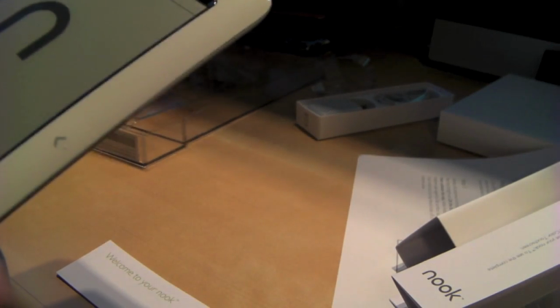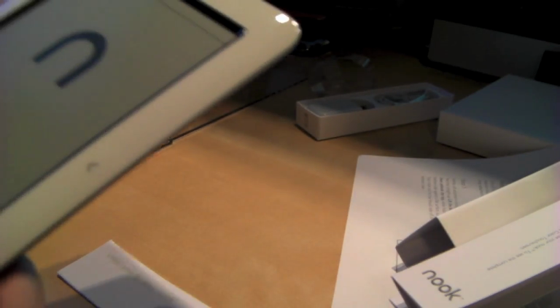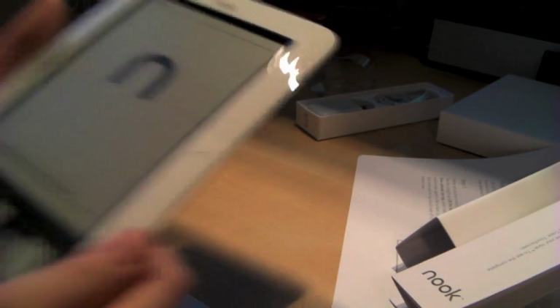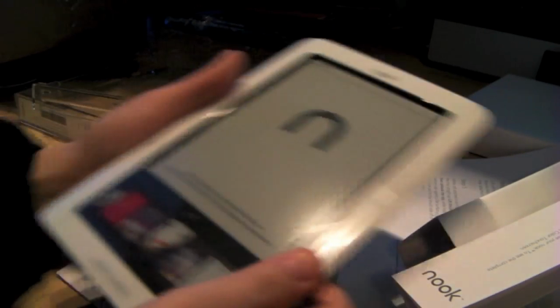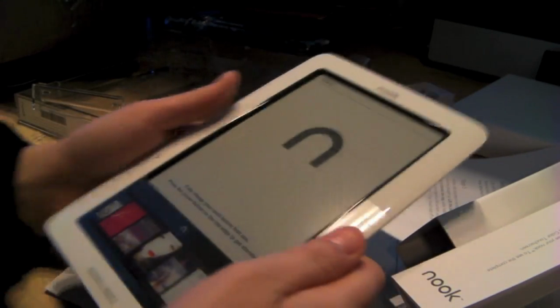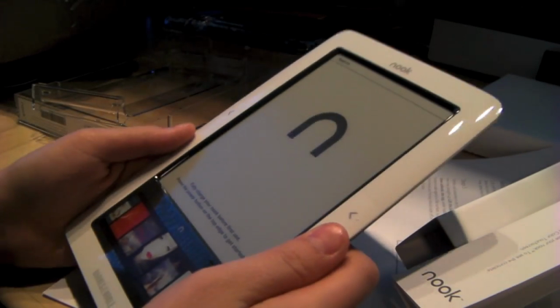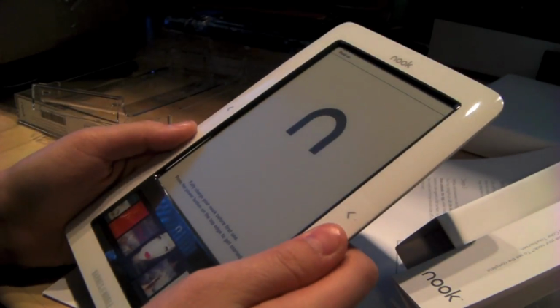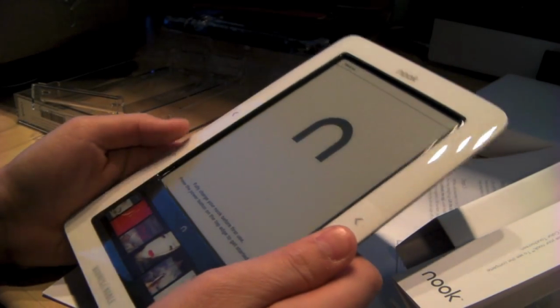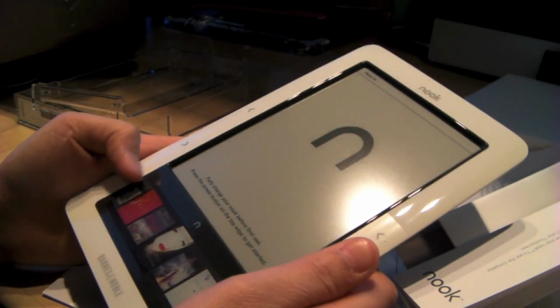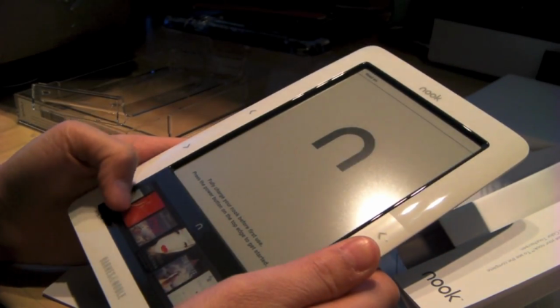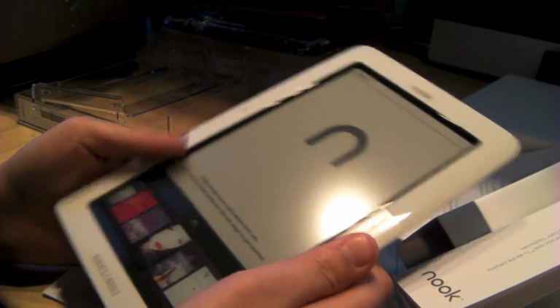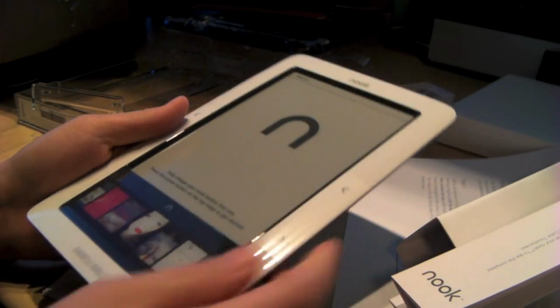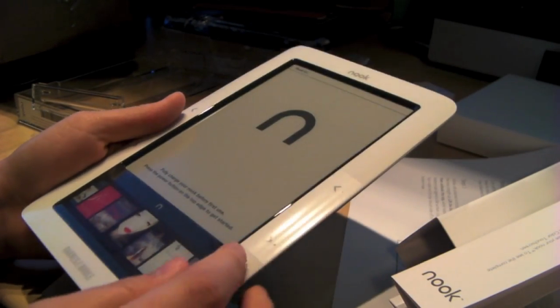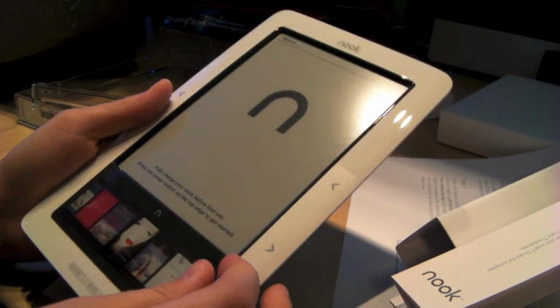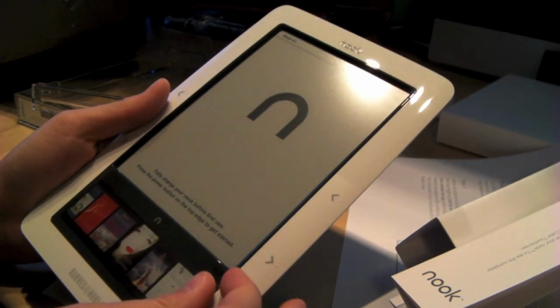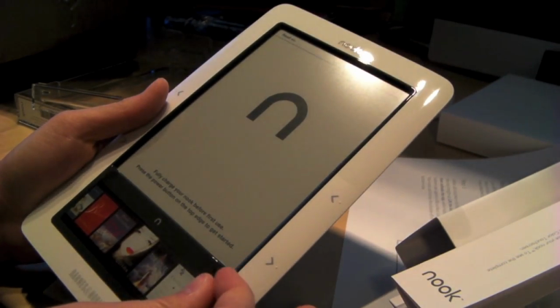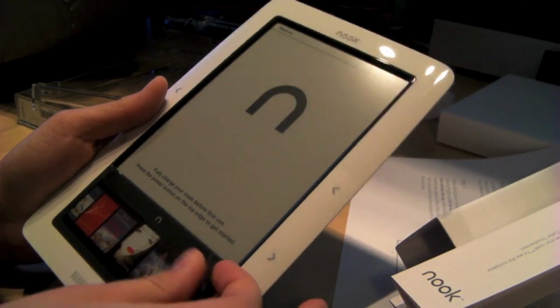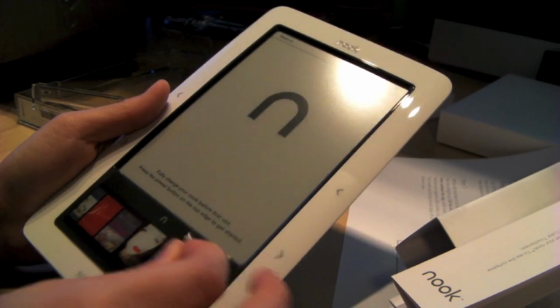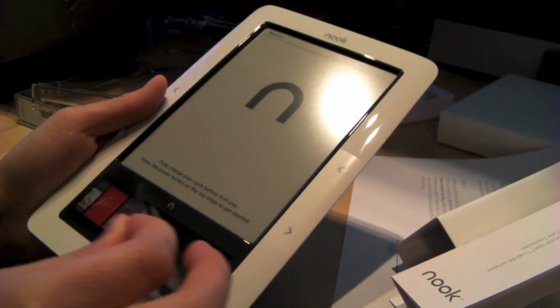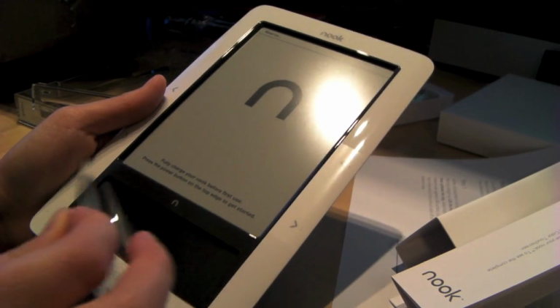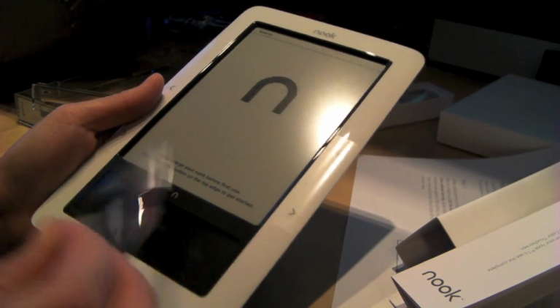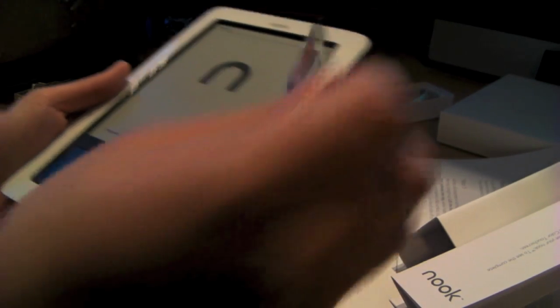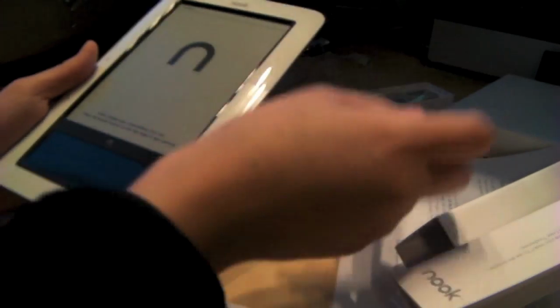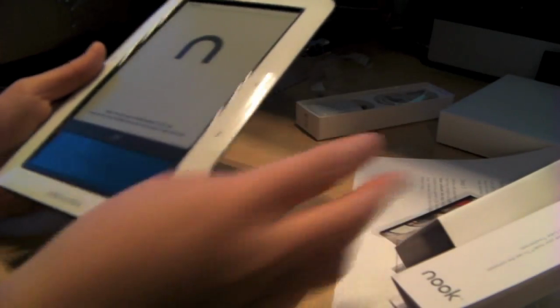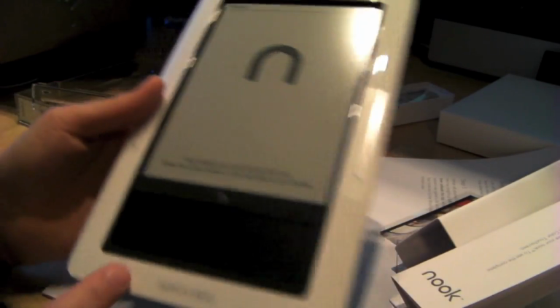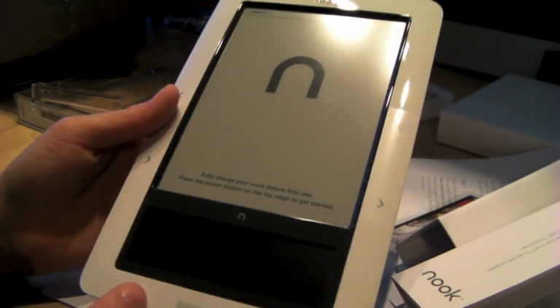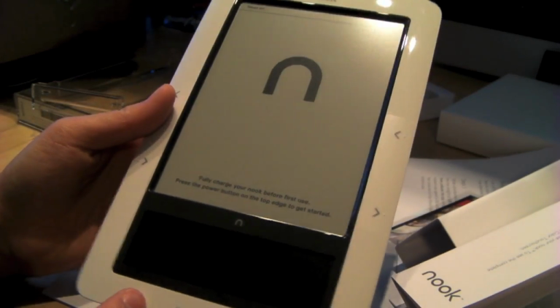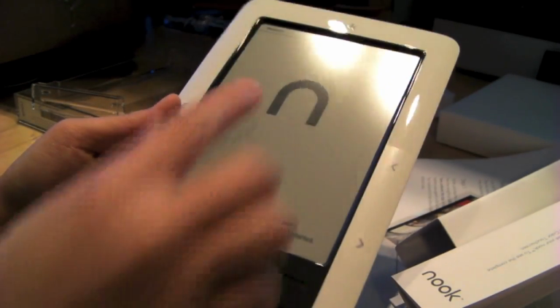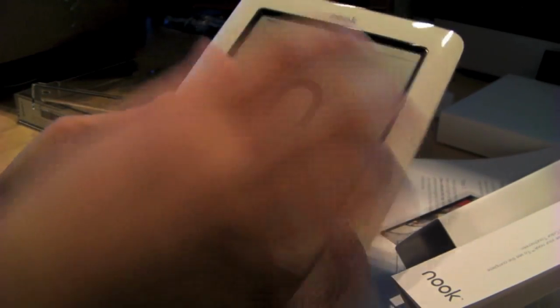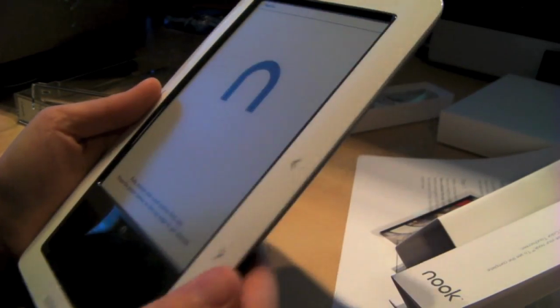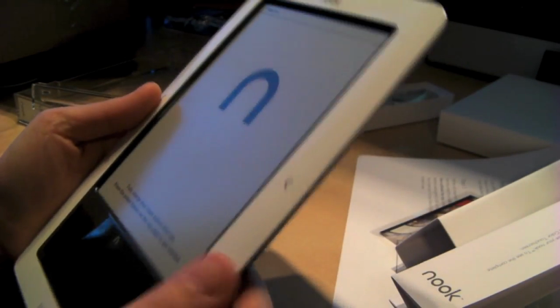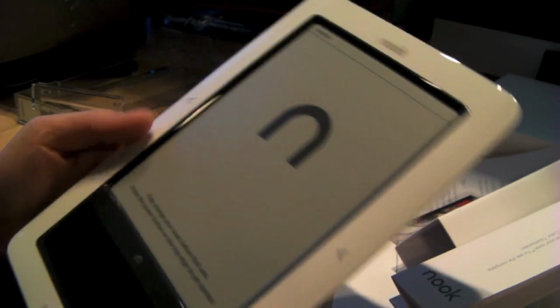And here it is. It's really nice. There's a pull tab right here too. Let's take this cover off. Here's the touchscreen on the bottom and then the E-ink screen.